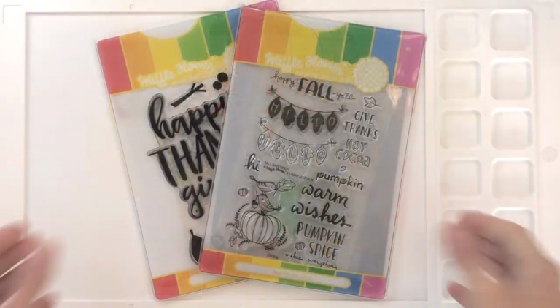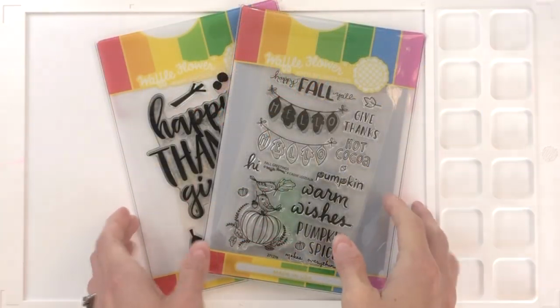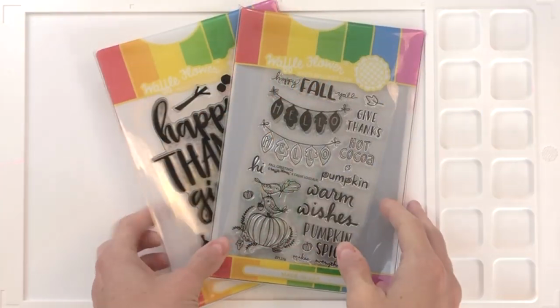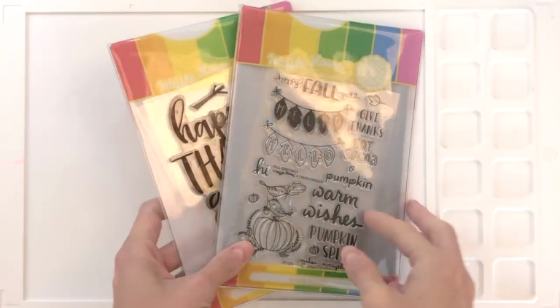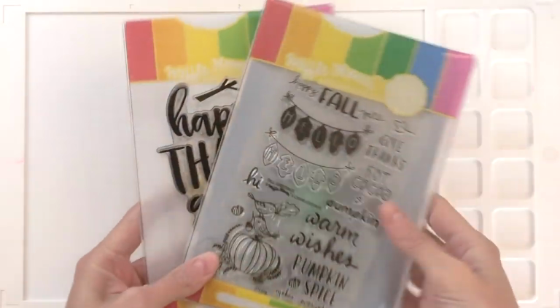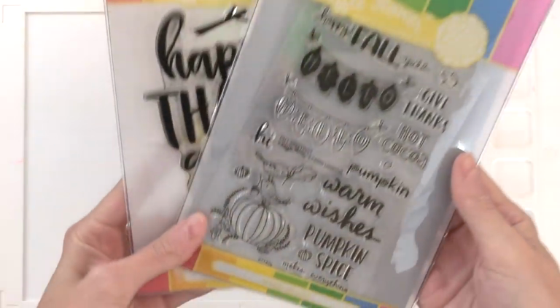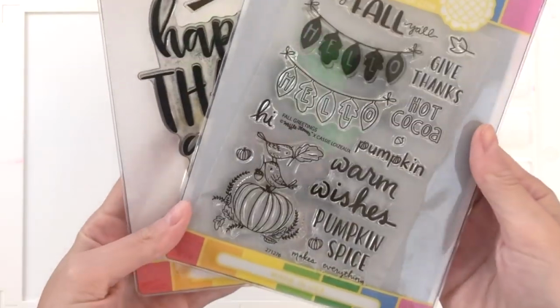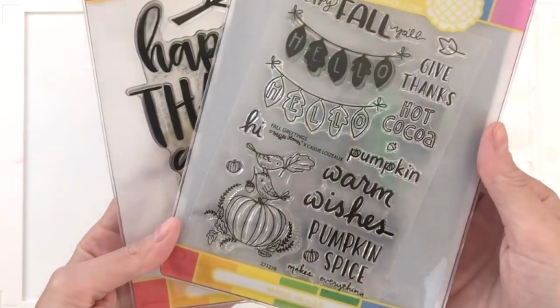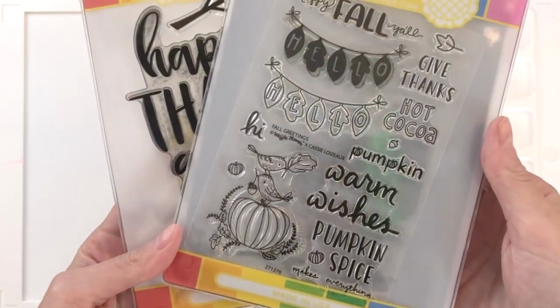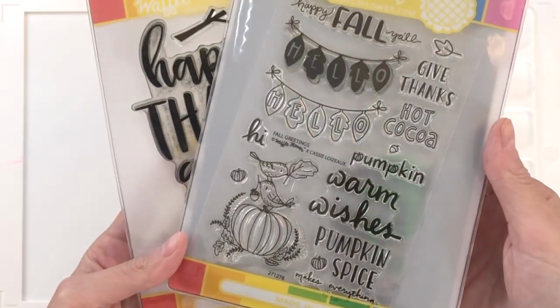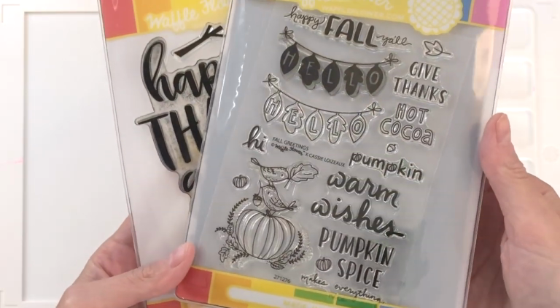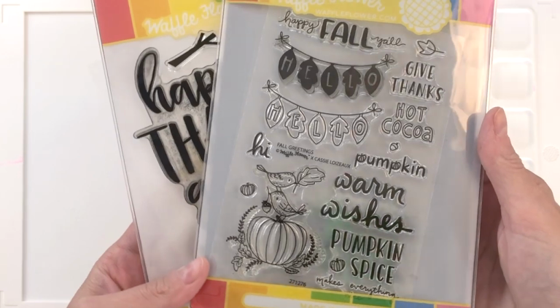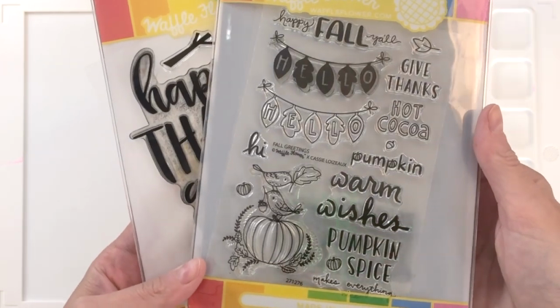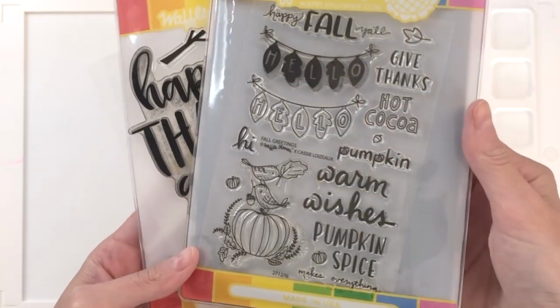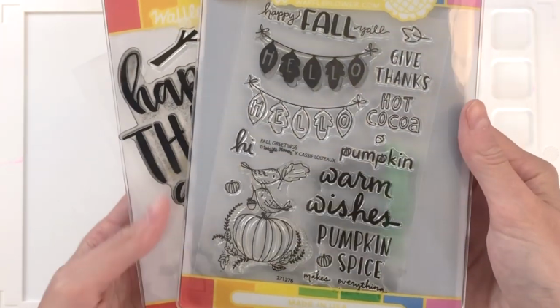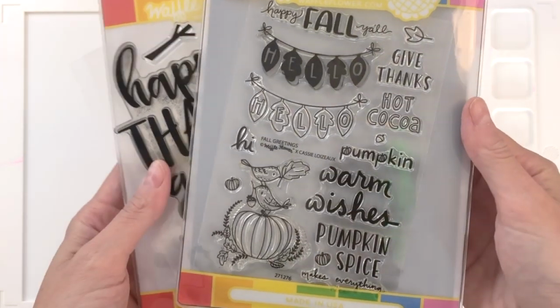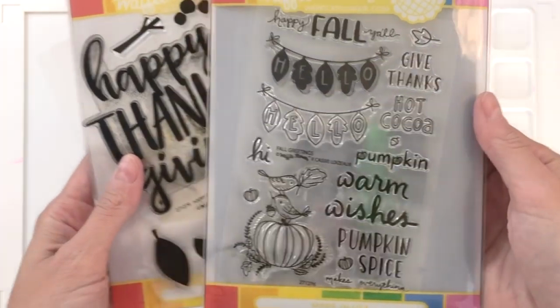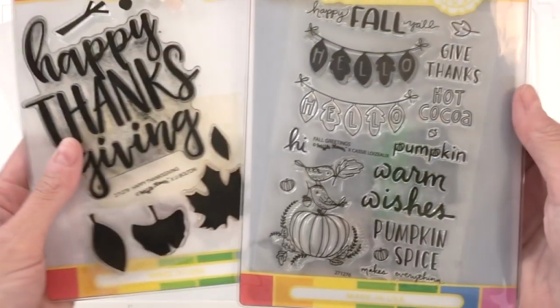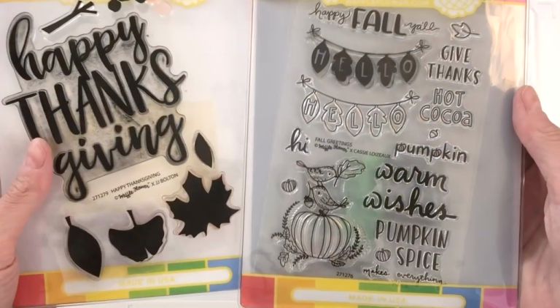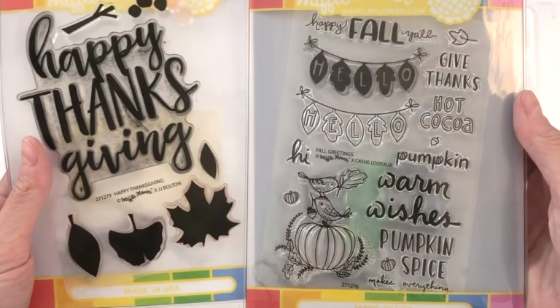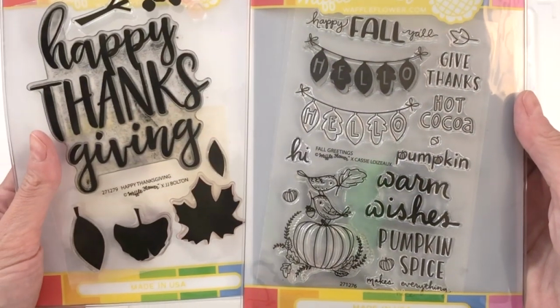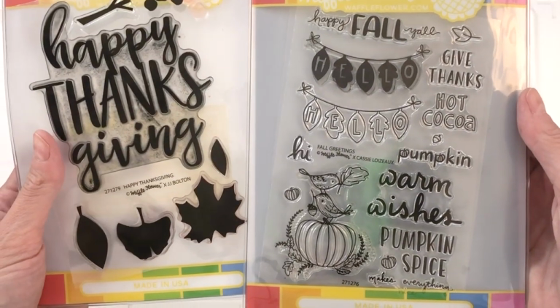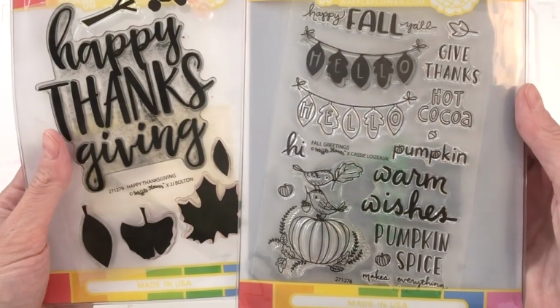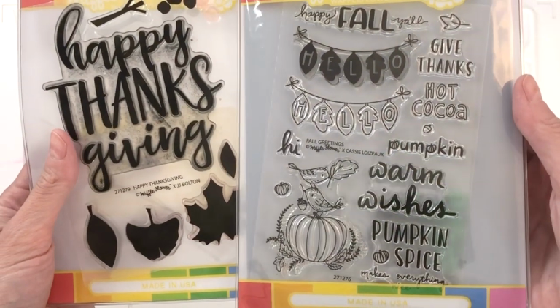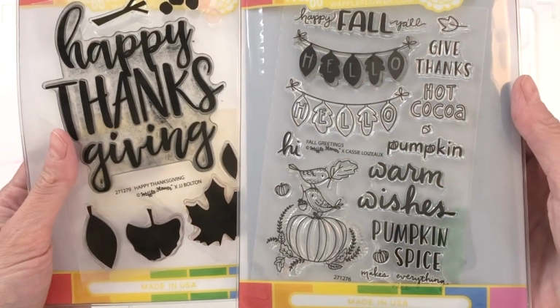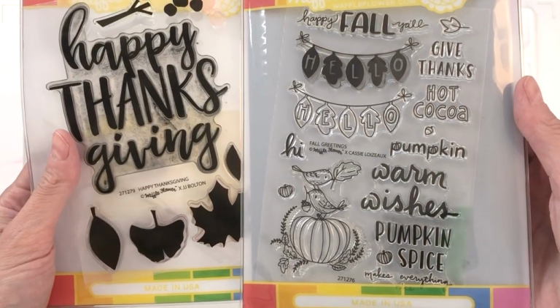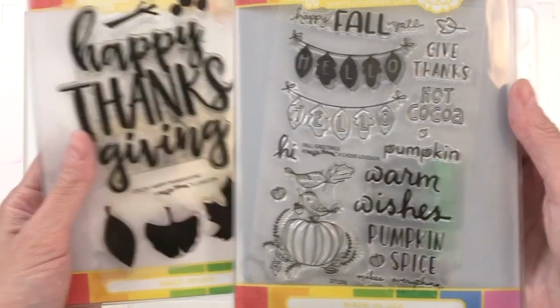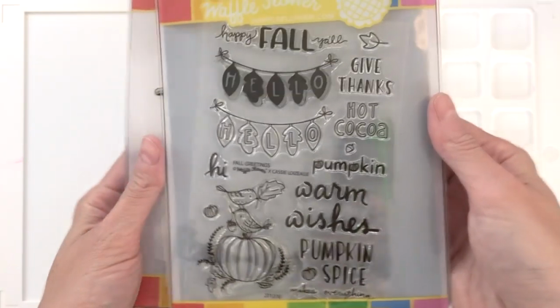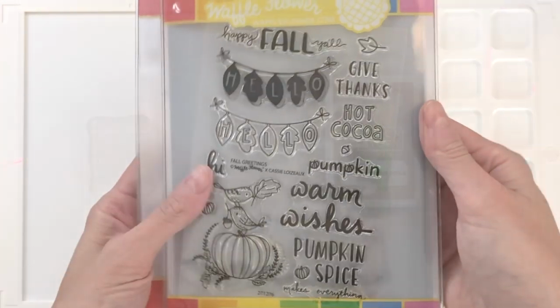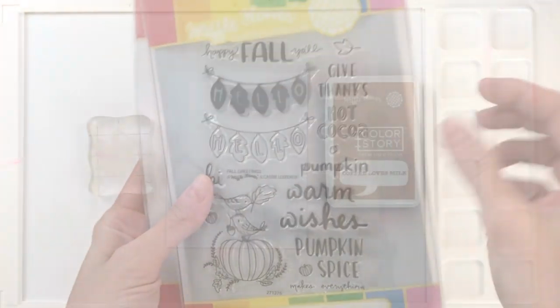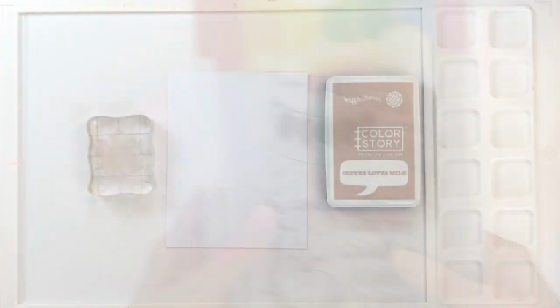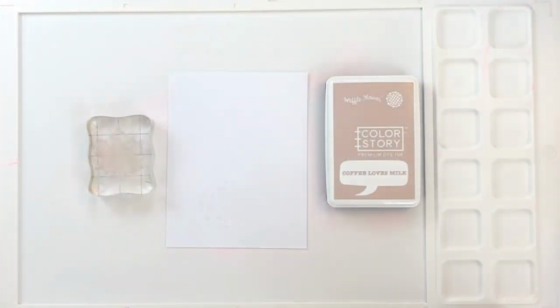These are the two new Waffle Flower stamp sets I'll be using today. First on the right here is the Fall Greeting stamp set — there are matching dies for that gorgeous set. And then on the left here we have the Happy Thanksgiving set.